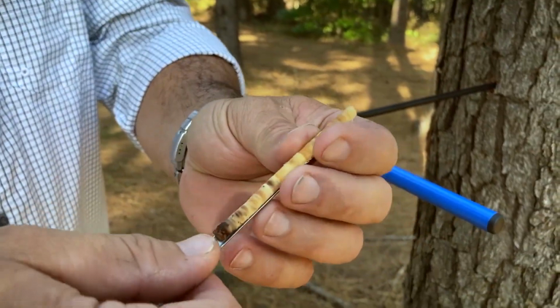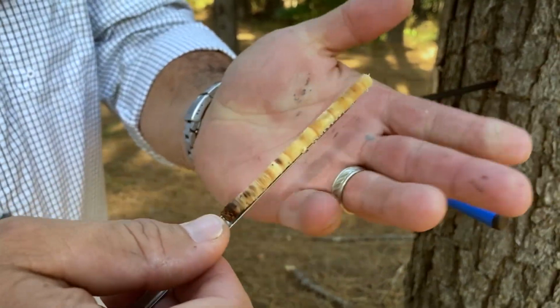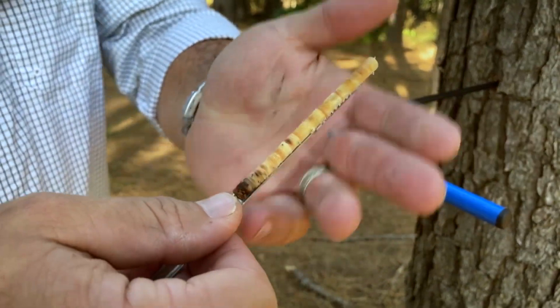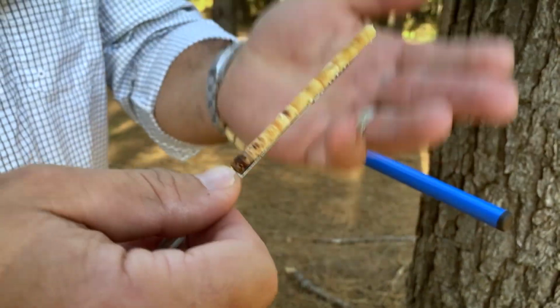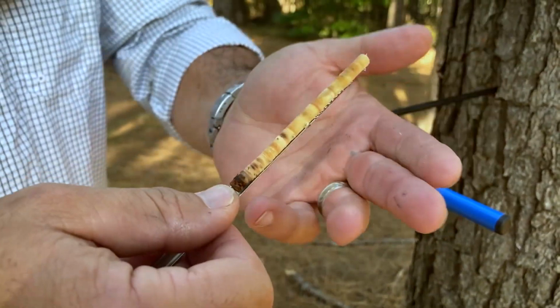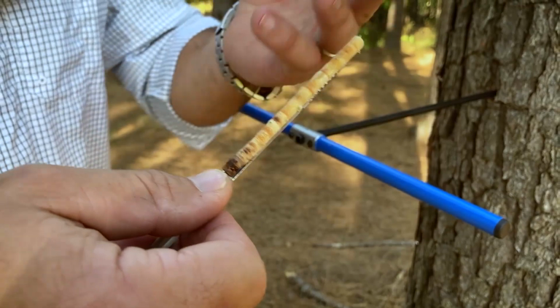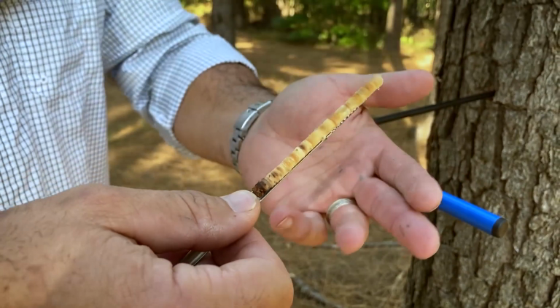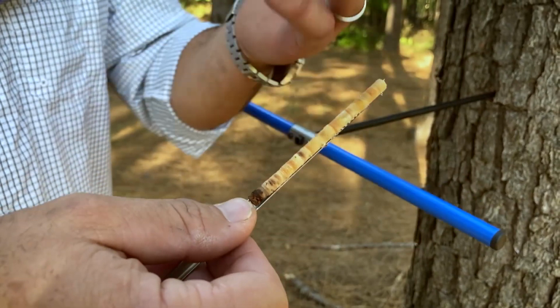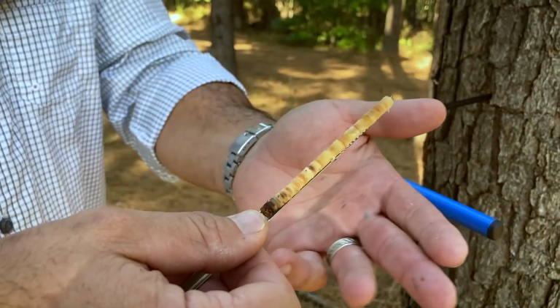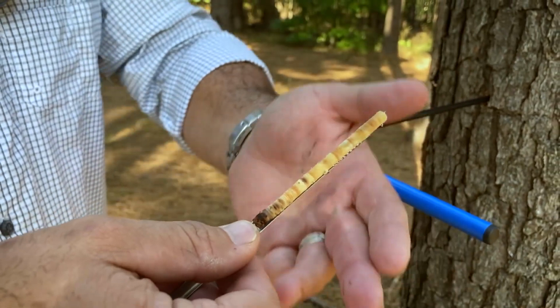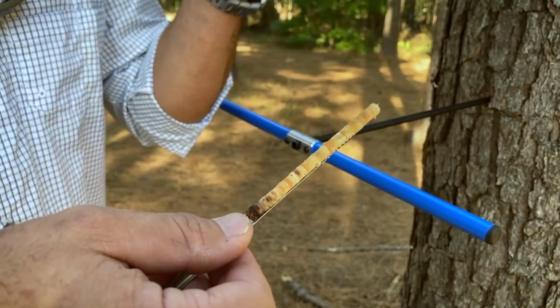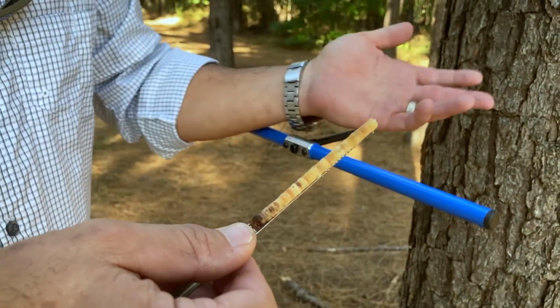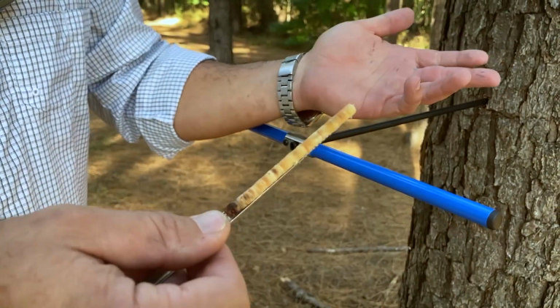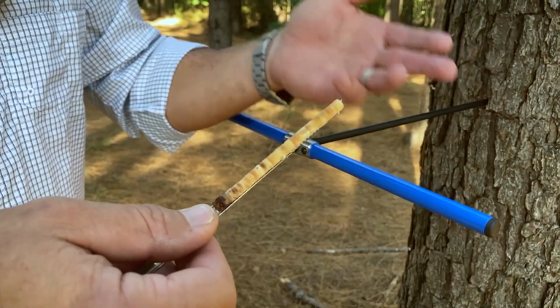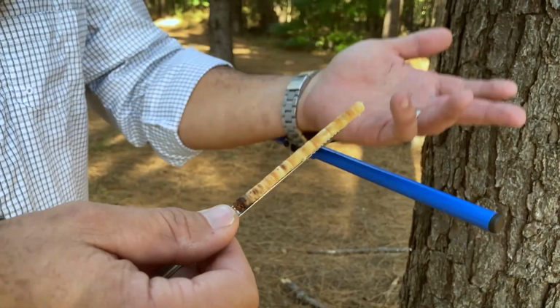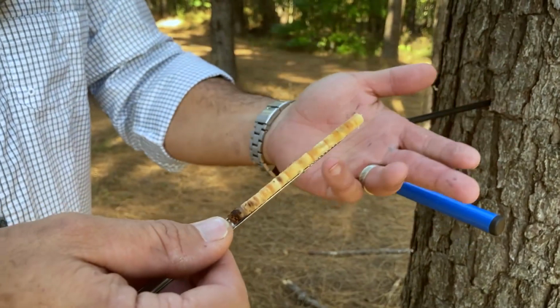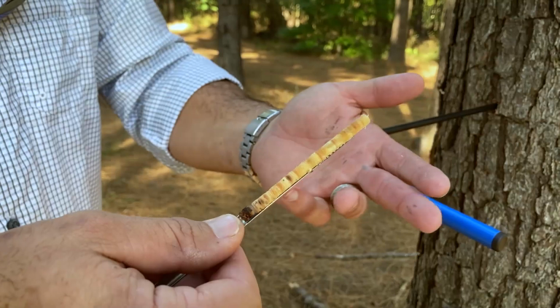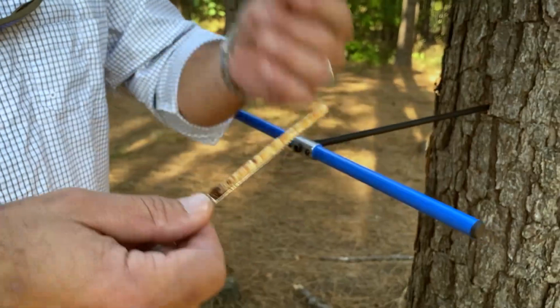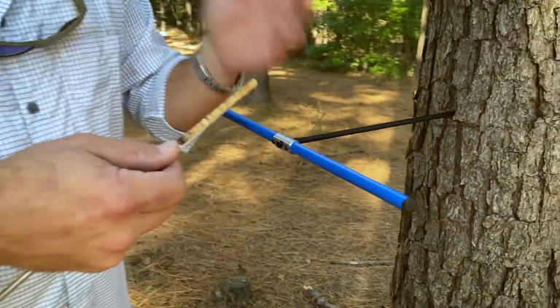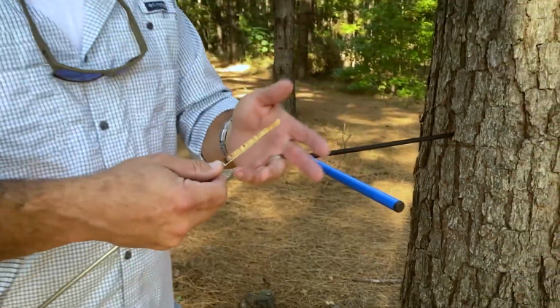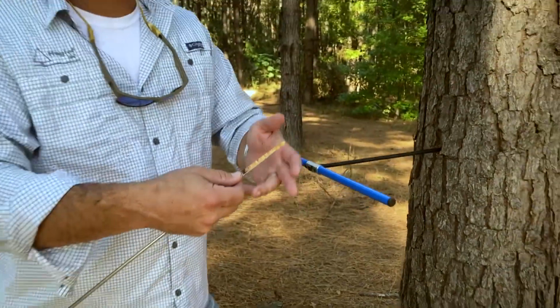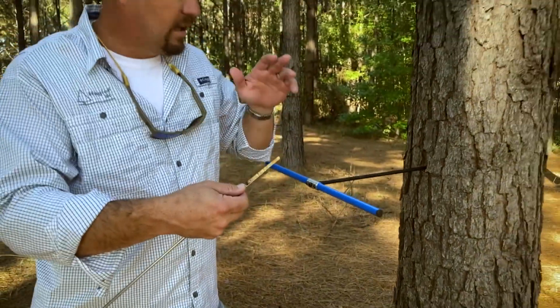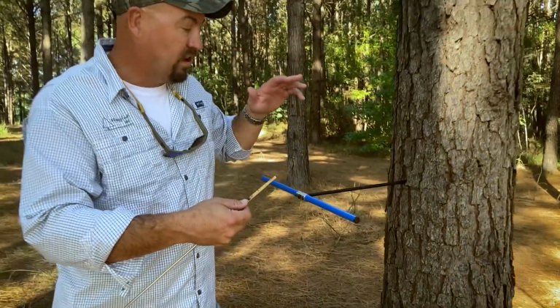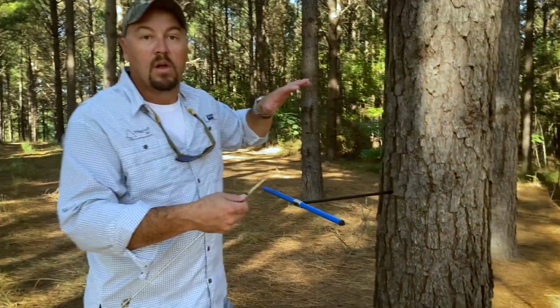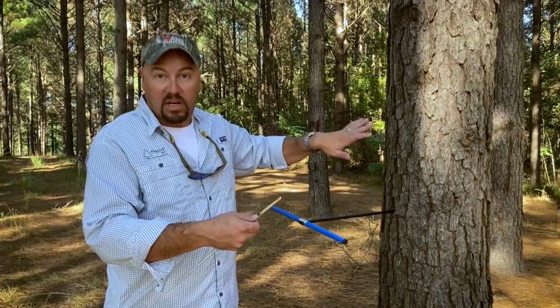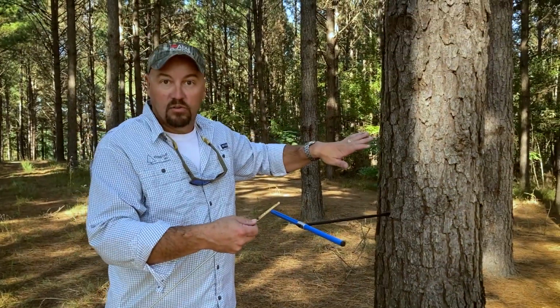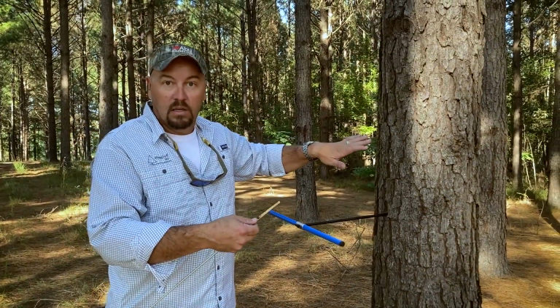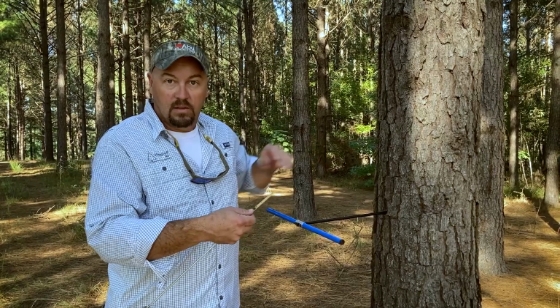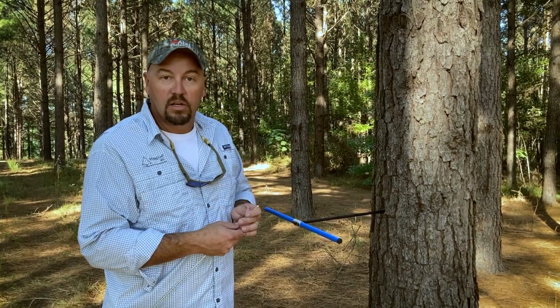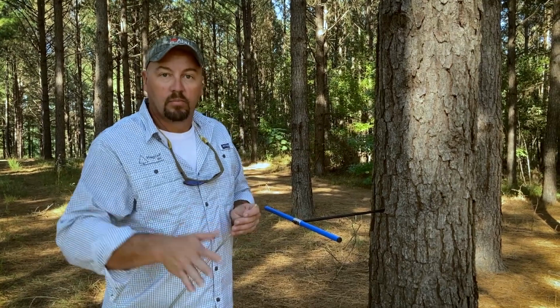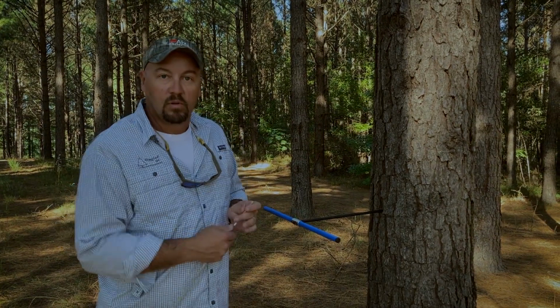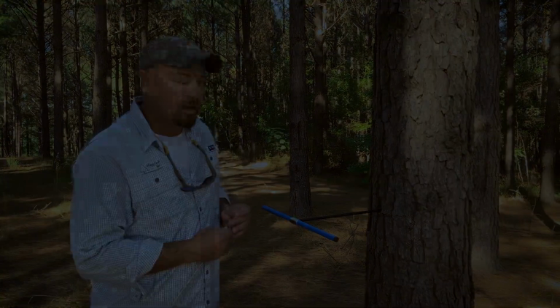I can remove it, I can examine it, I can study my growth, I can determine my qualities. I can look at environmental conditions and factors over the life of the tree. That's the basic way to take a core sample on a standing tree. Thank you, I'll see you later.